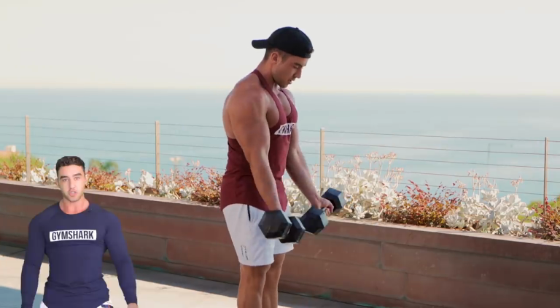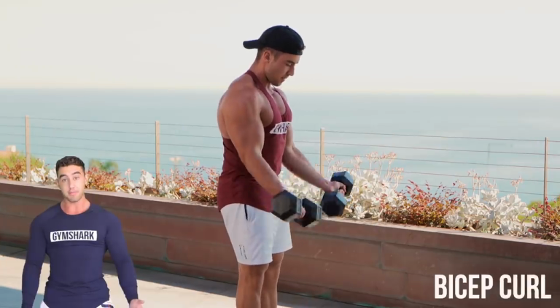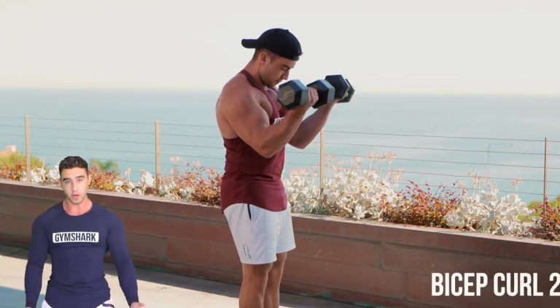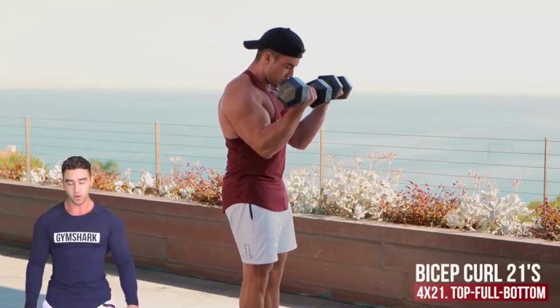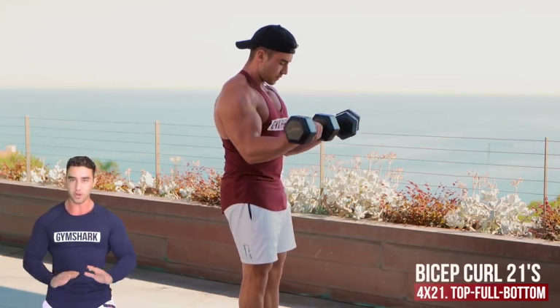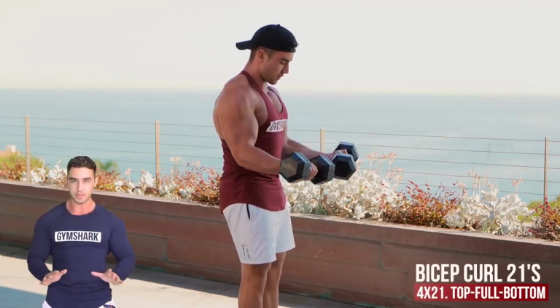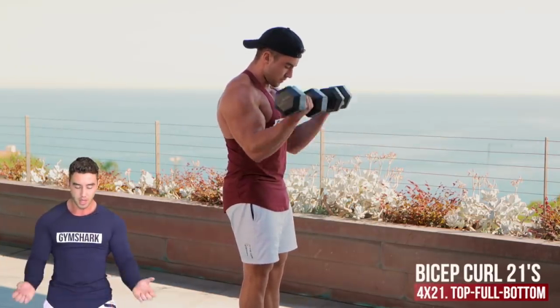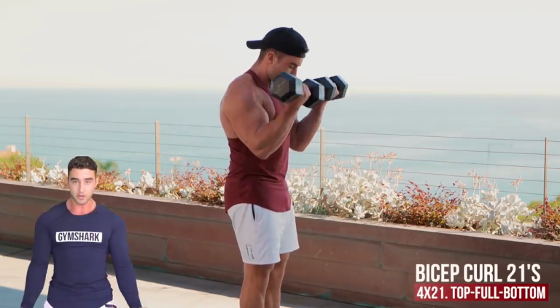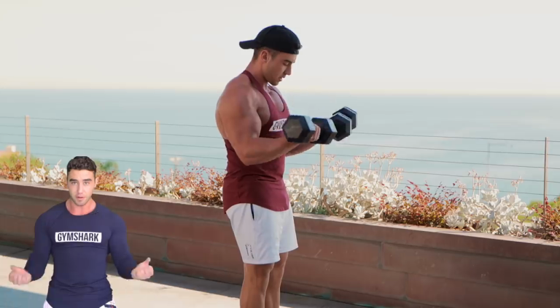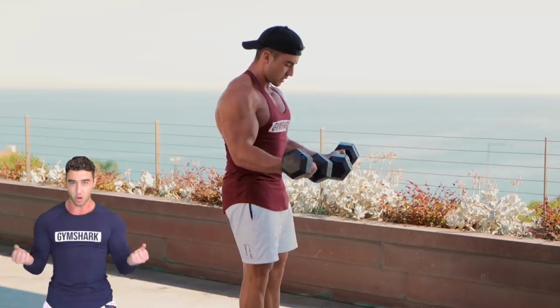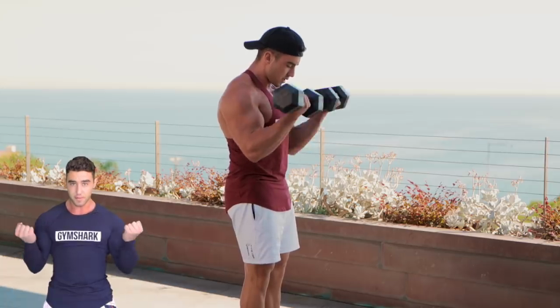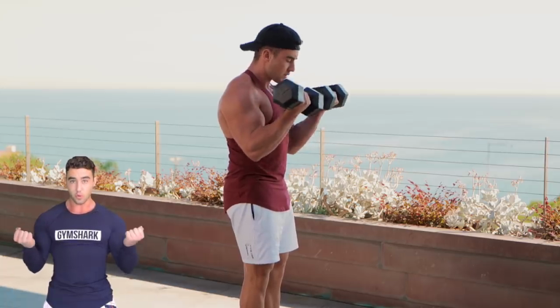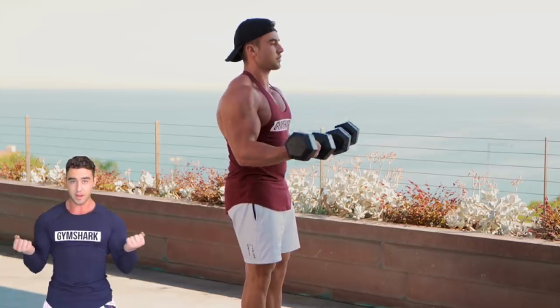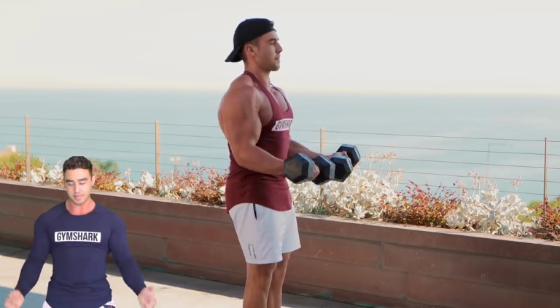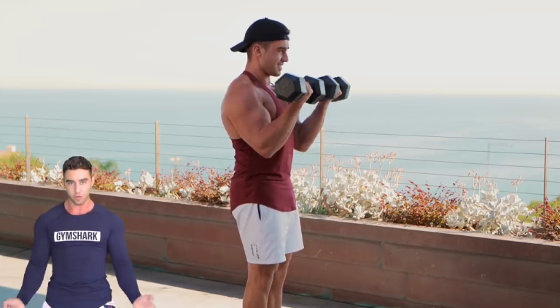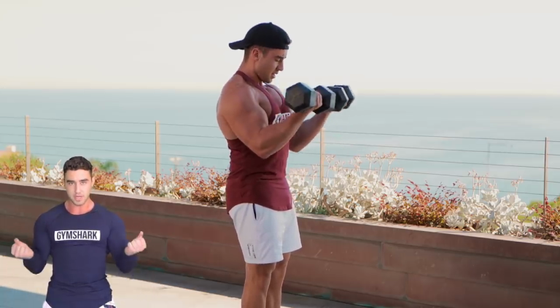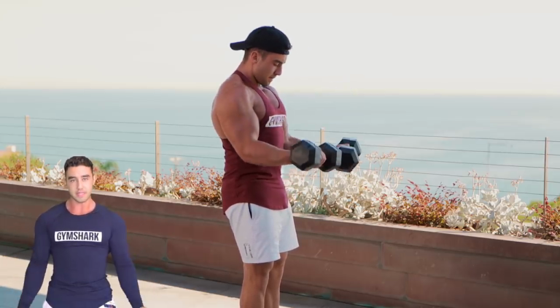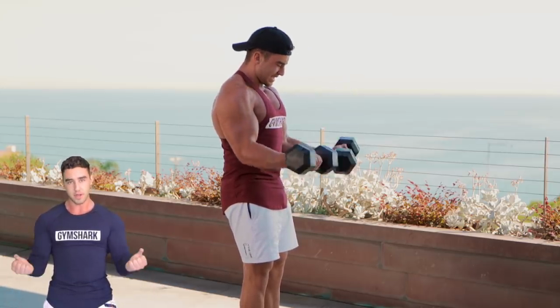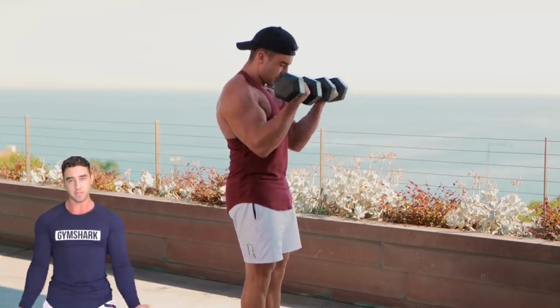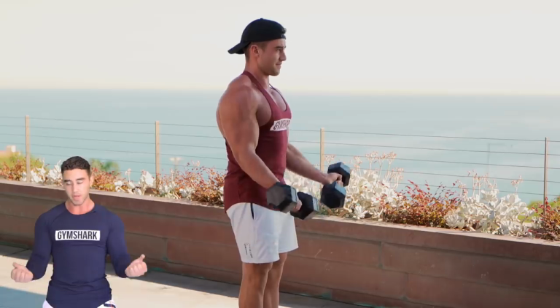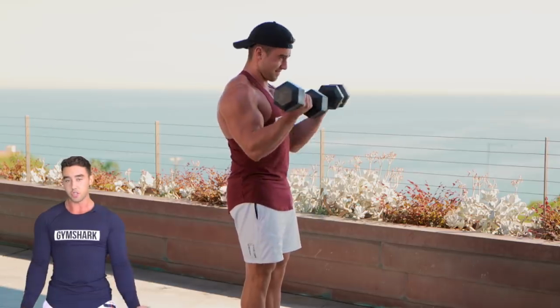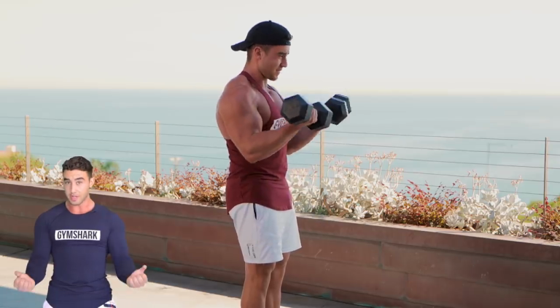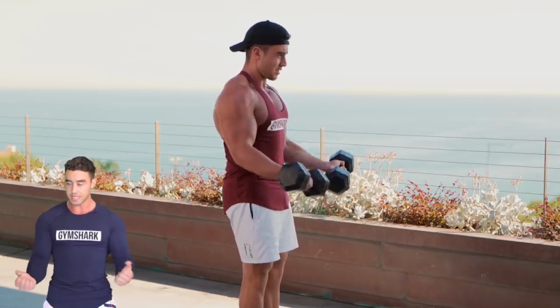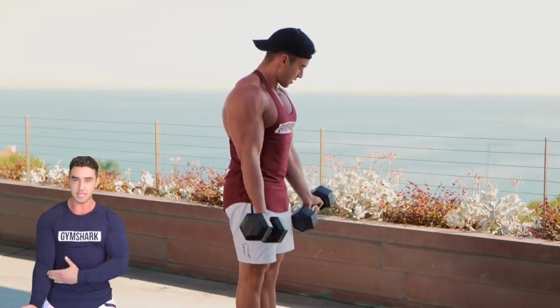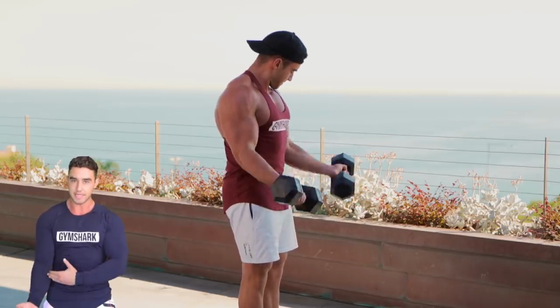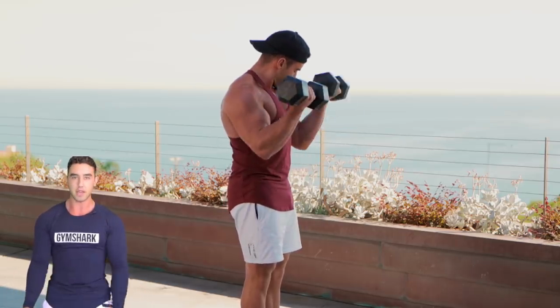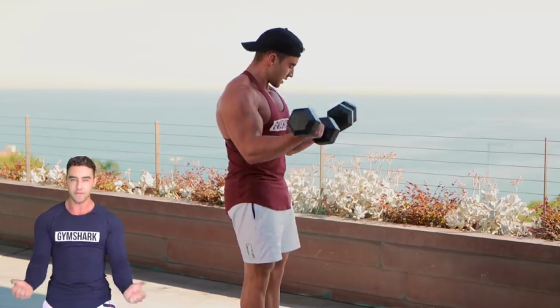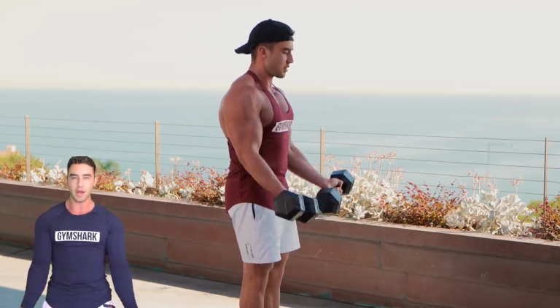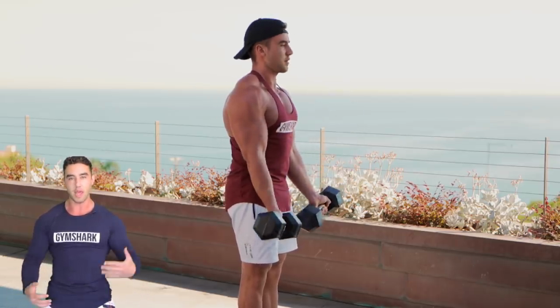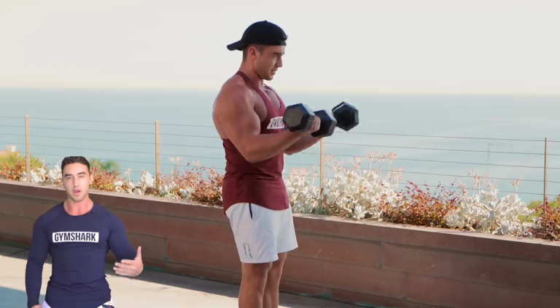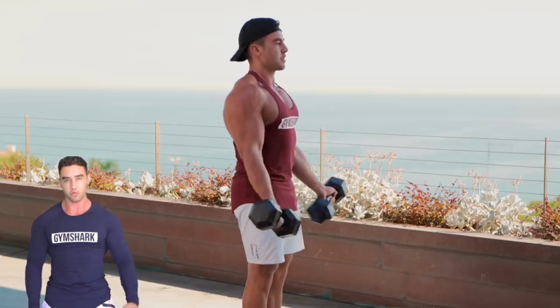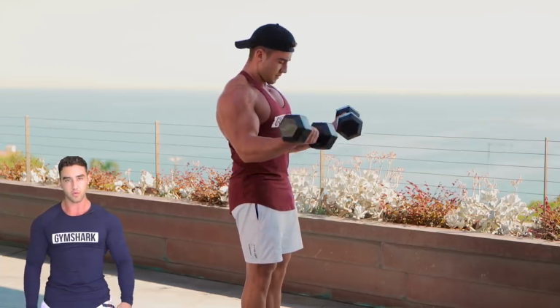You've probably seen bicep 21s before. Here we're going to do them a little bit differently — seven reps at the top, where it's quite hard, then seven full reps, and then seven half reps at the bottom. We're going to do the bottom half last, because it's the easiest and you can get a few more out. You can go heavier without compromising form.